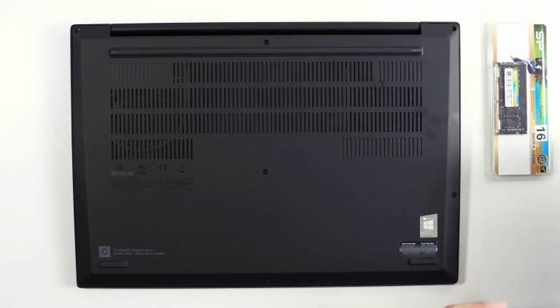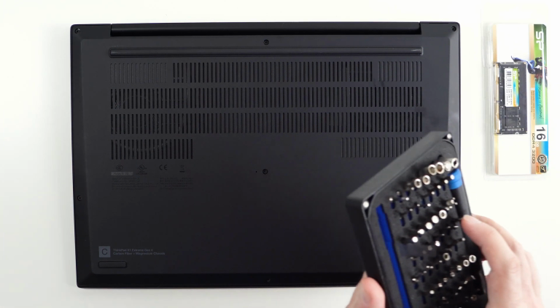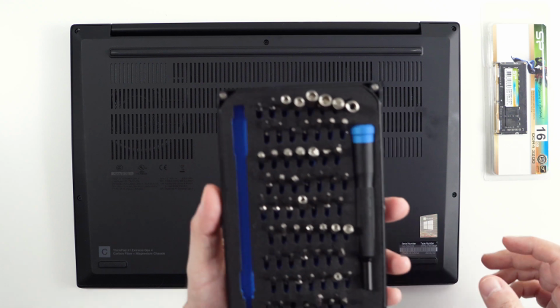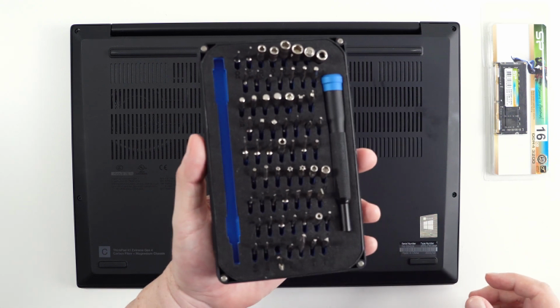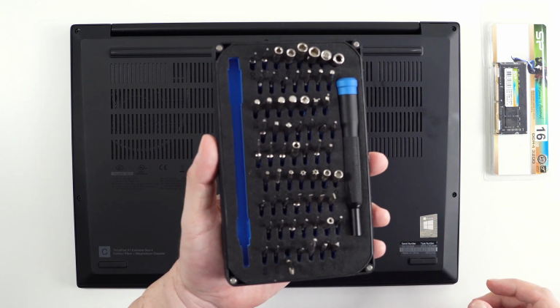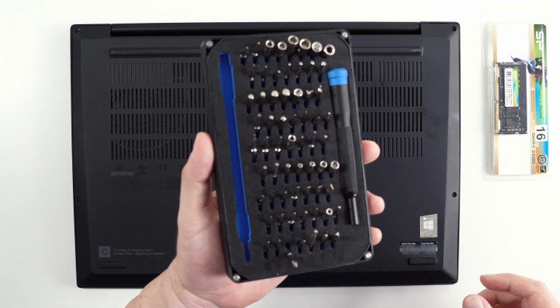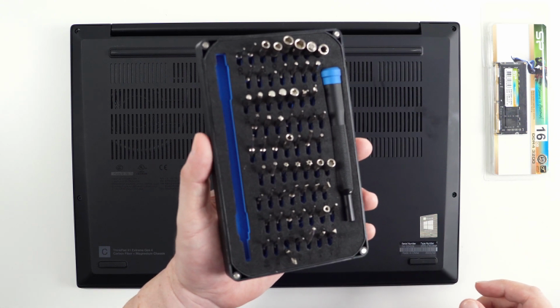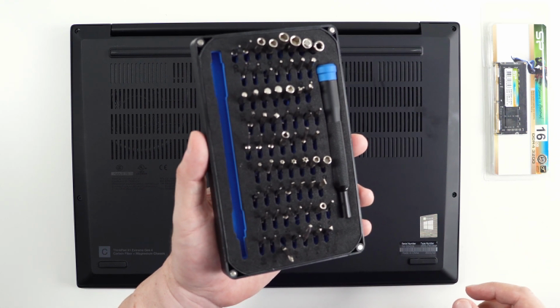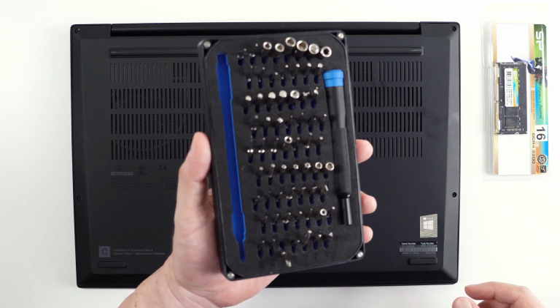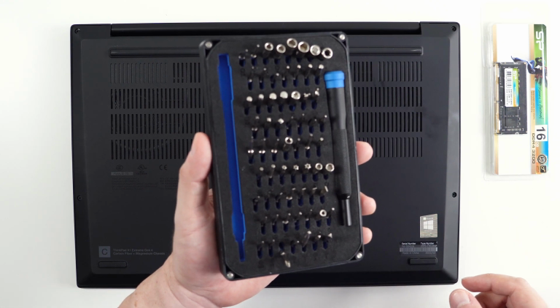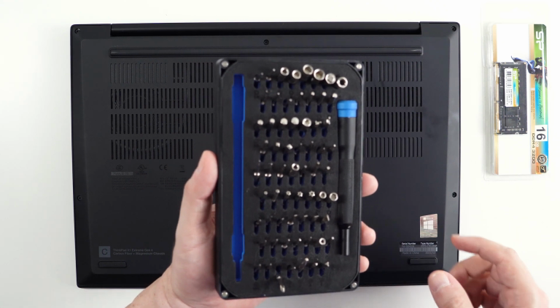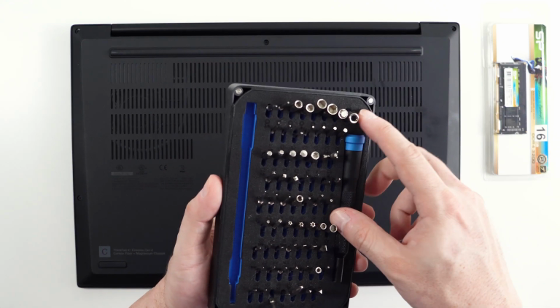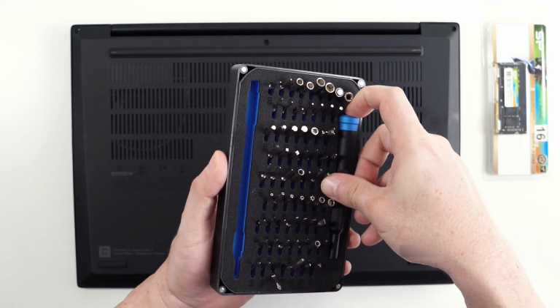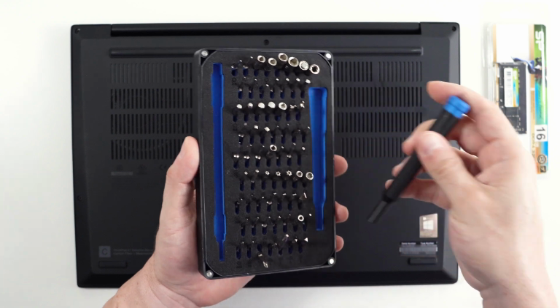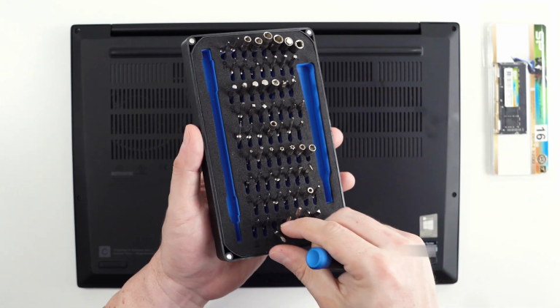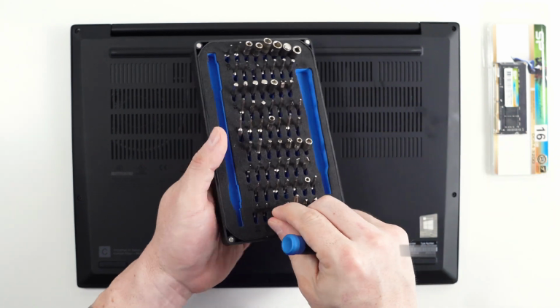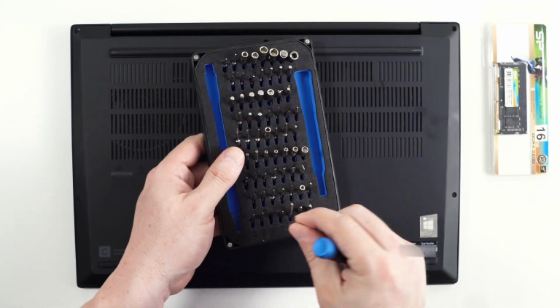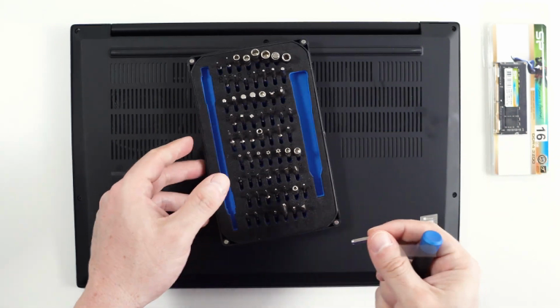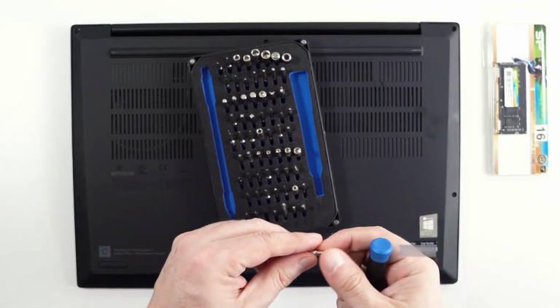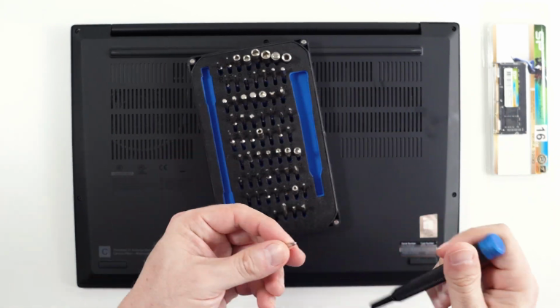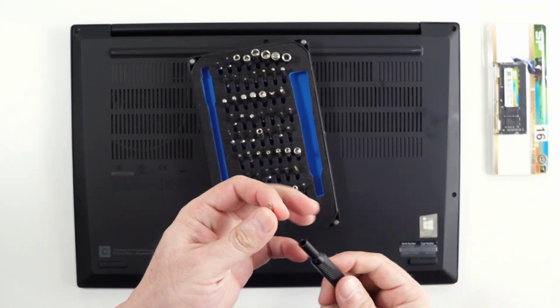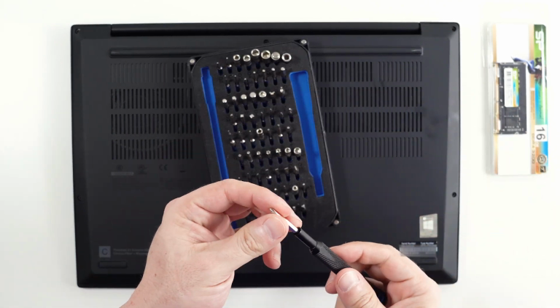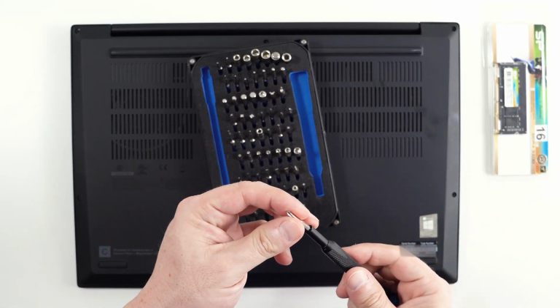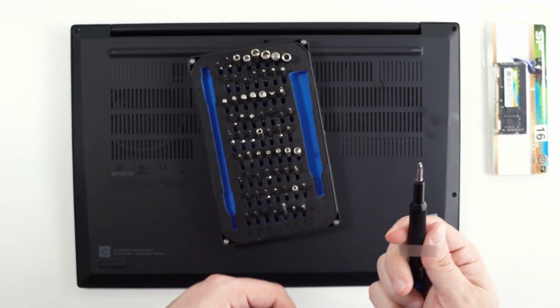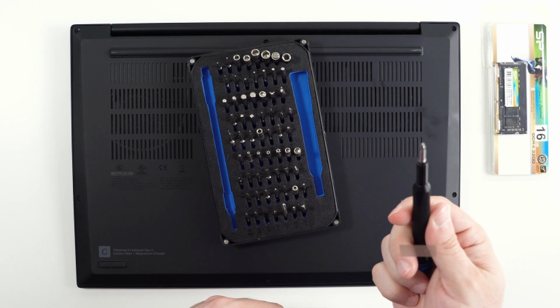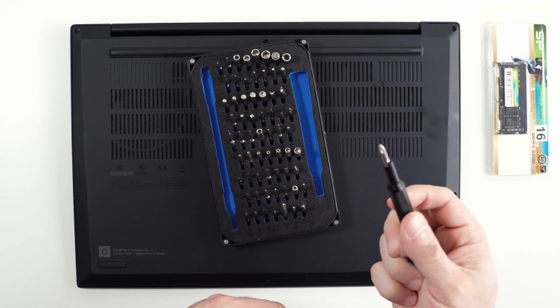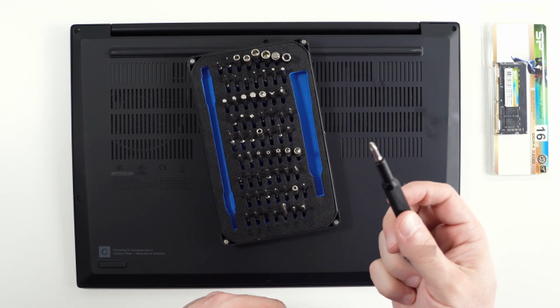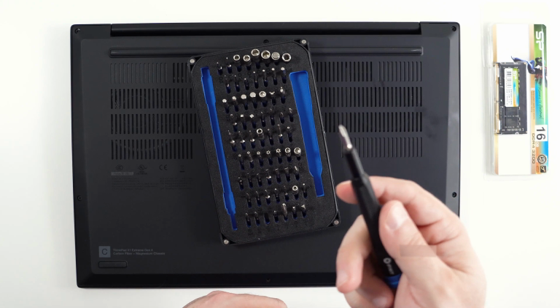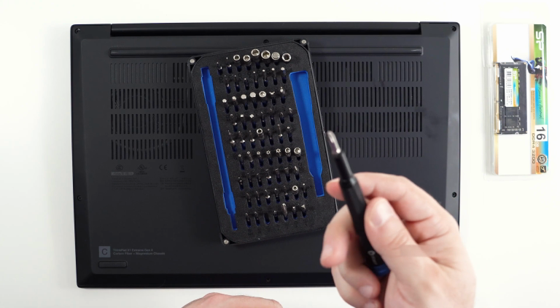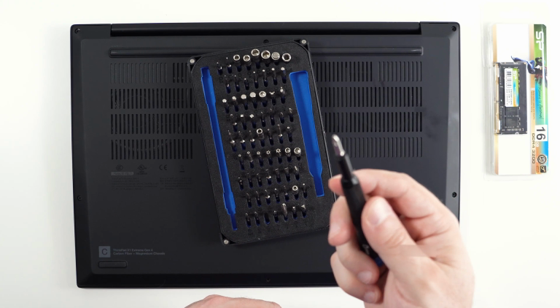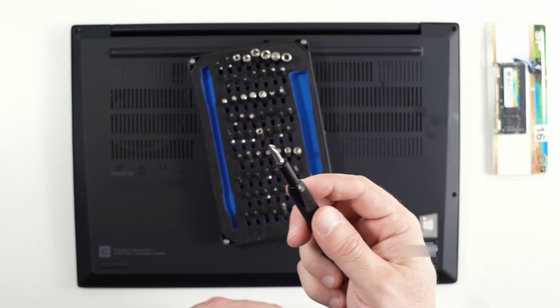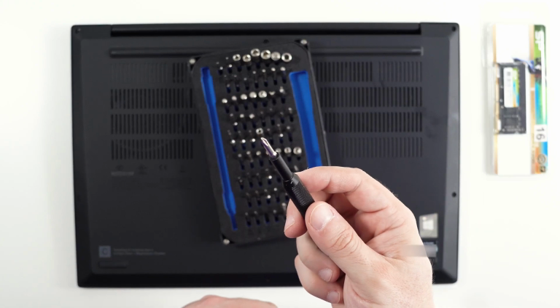Now, as always, I like to use my handy iFixit toolkit. If you do not have one of these, I strongly suggest you get one. You can use it for pretty much everything, and it'll pay for itself the first time you use it.